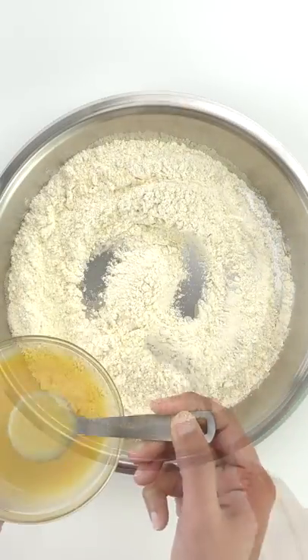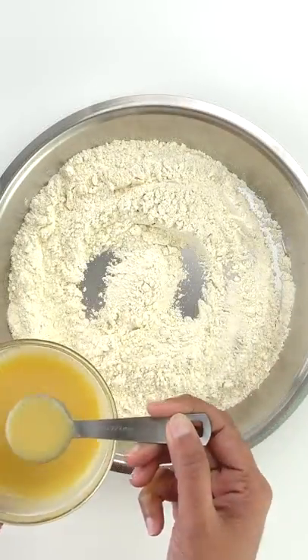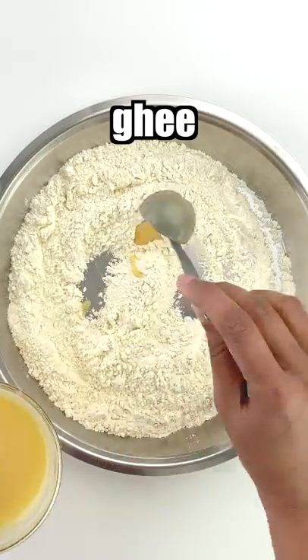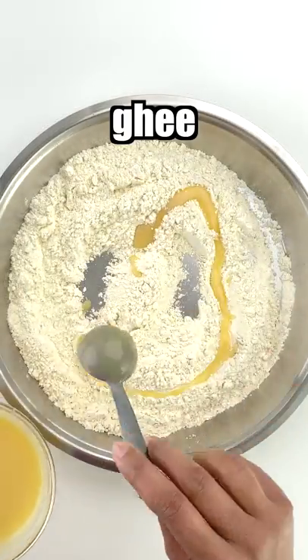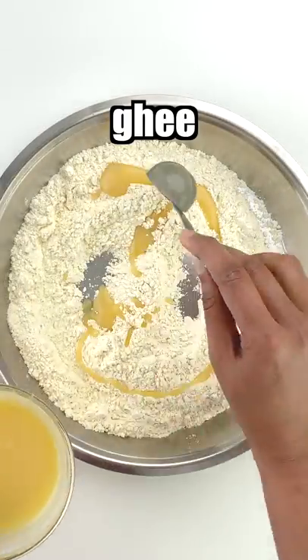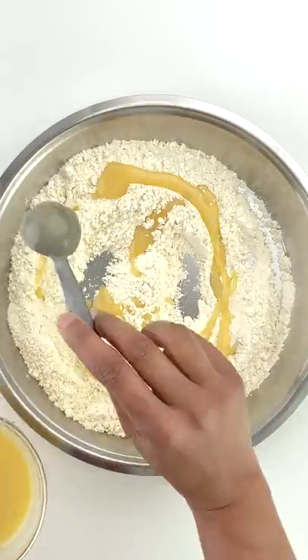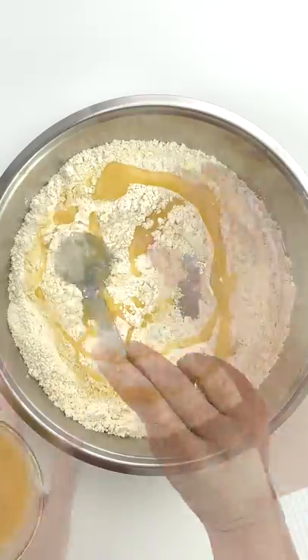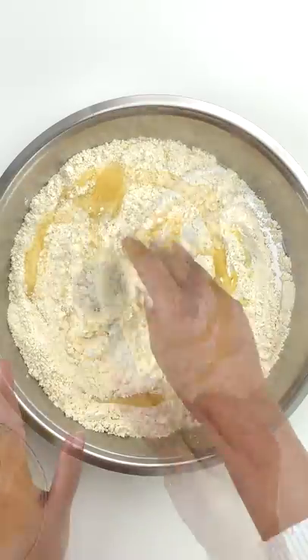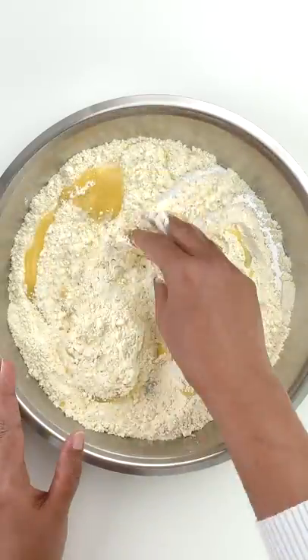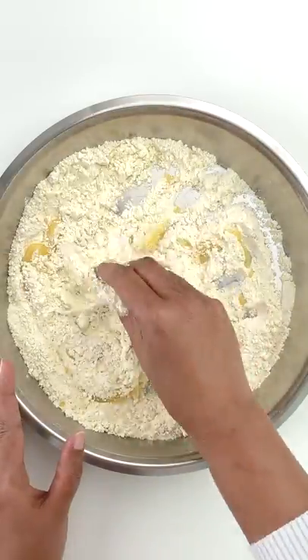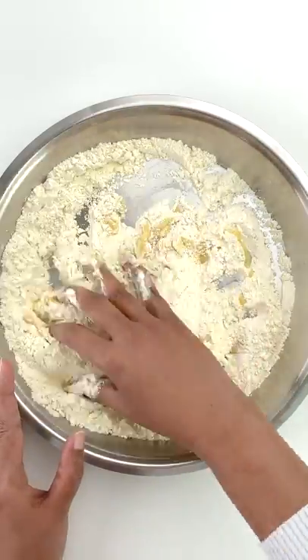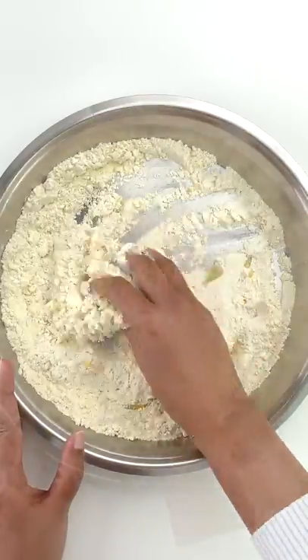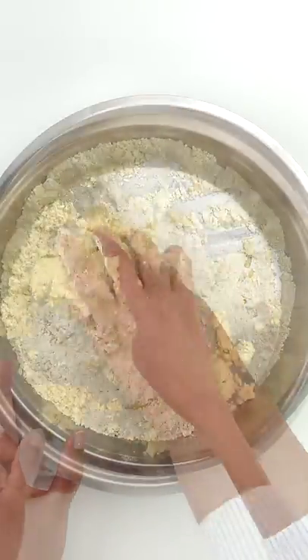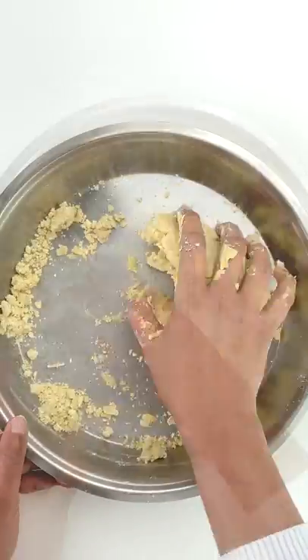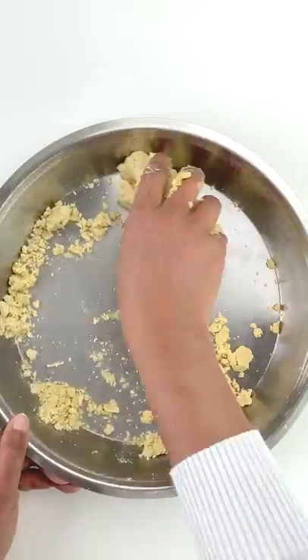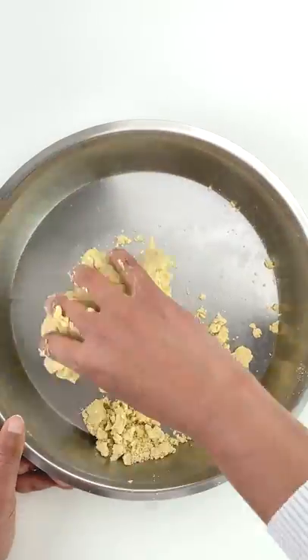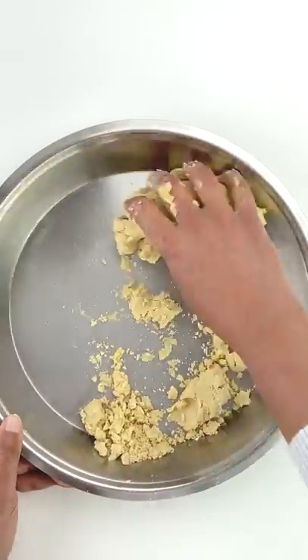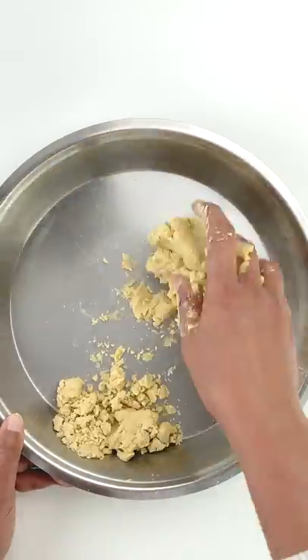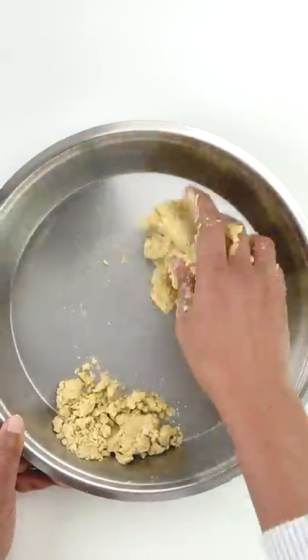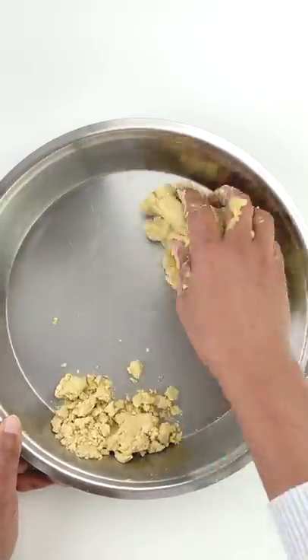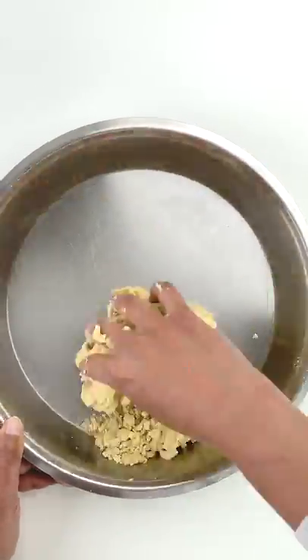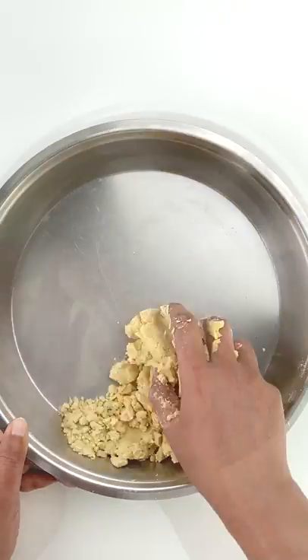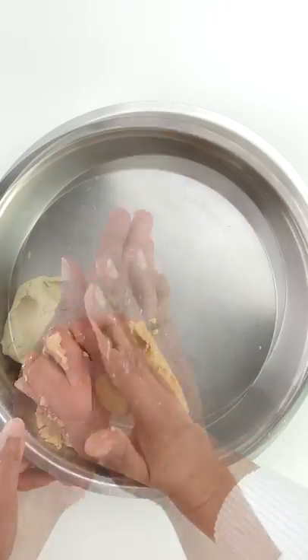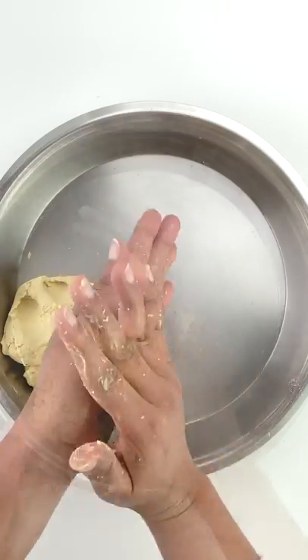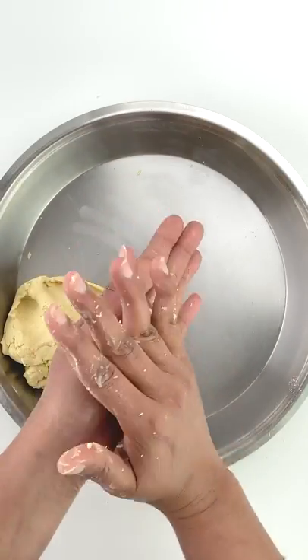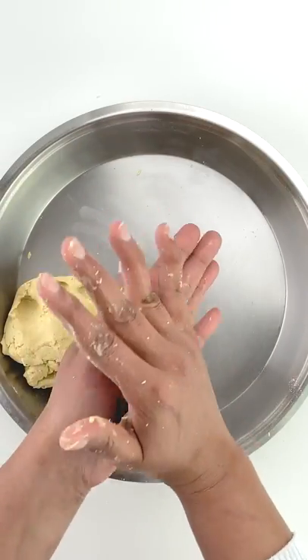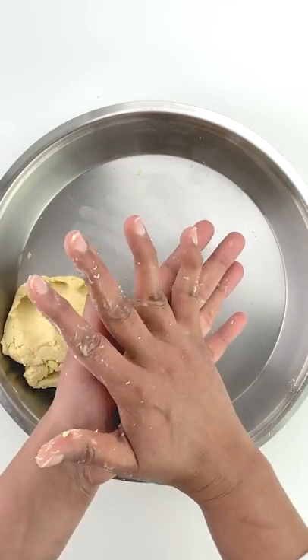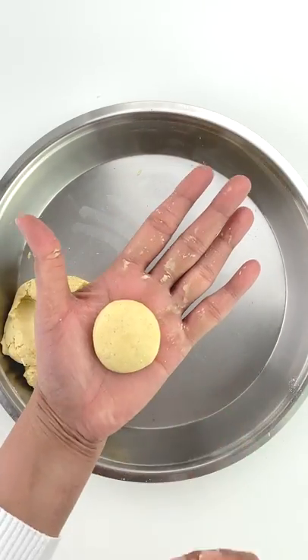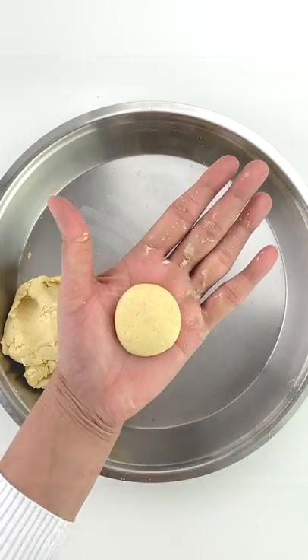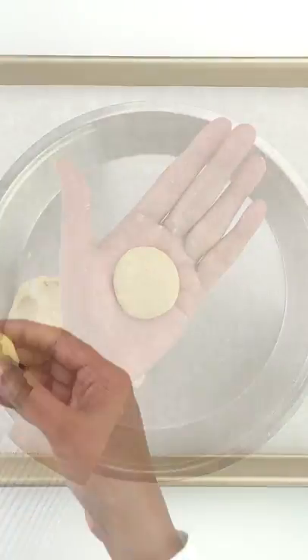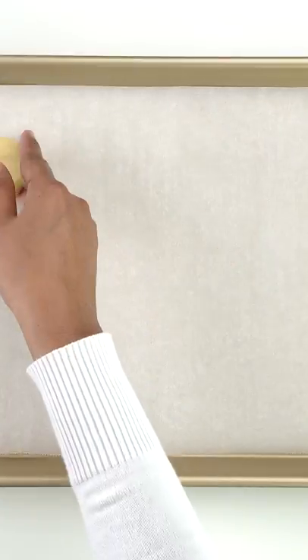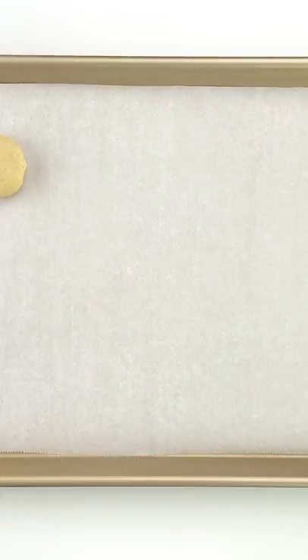Then start adding the ghee a little at a time till you get a soft and pliable dough that is neither too dry and crumbly nor too wet and sticky. Make small dough balls from the dough.